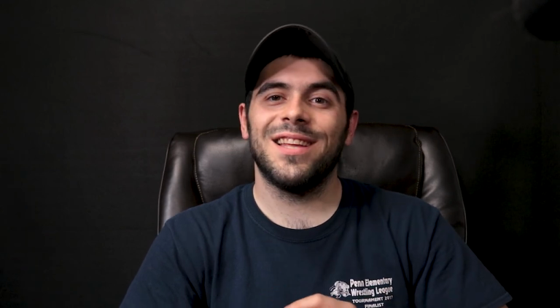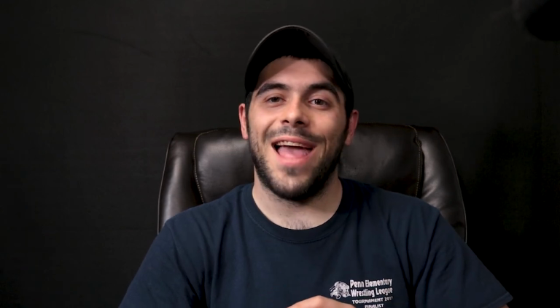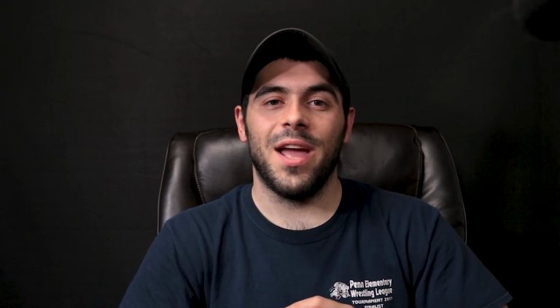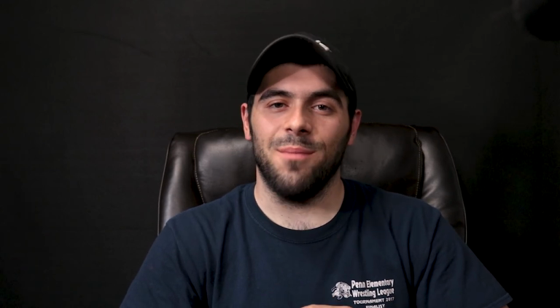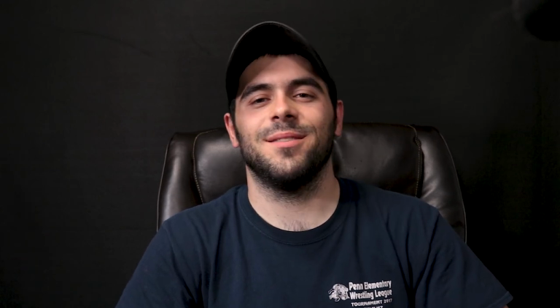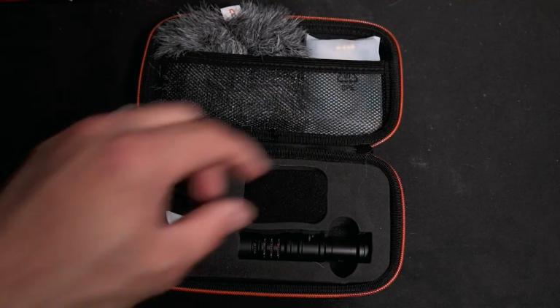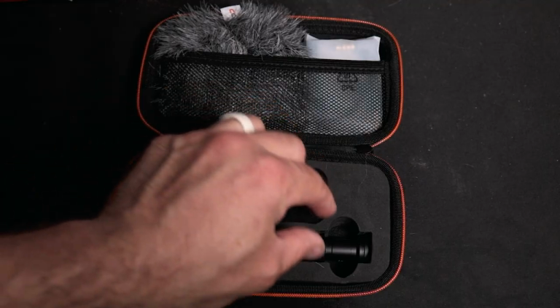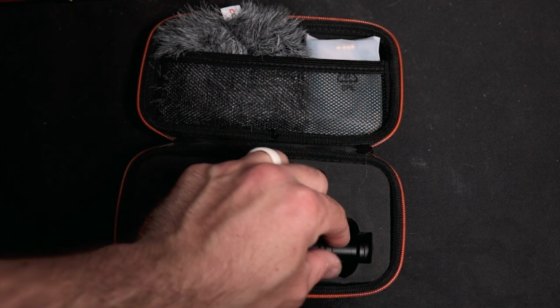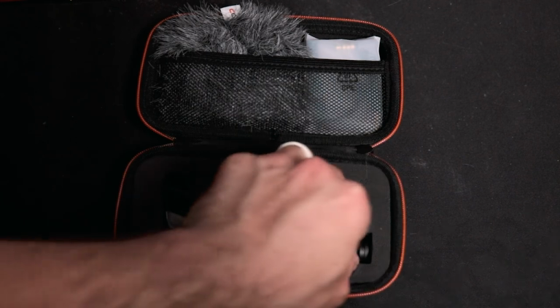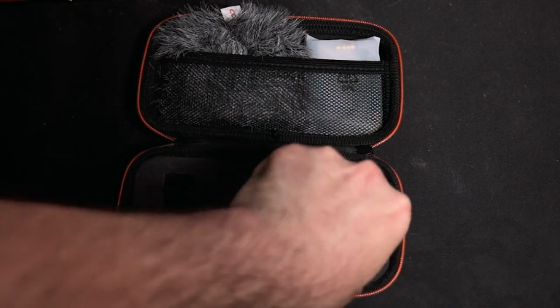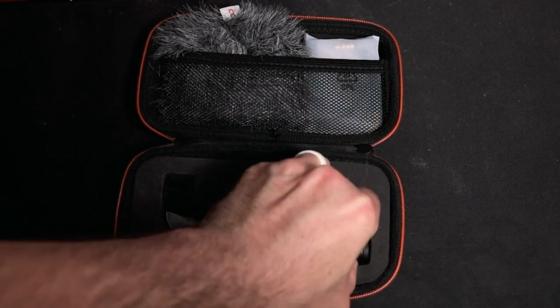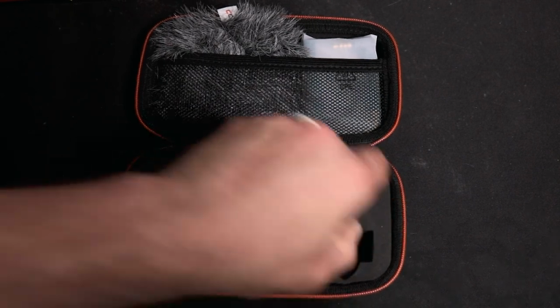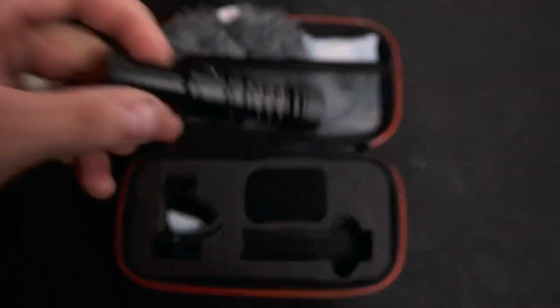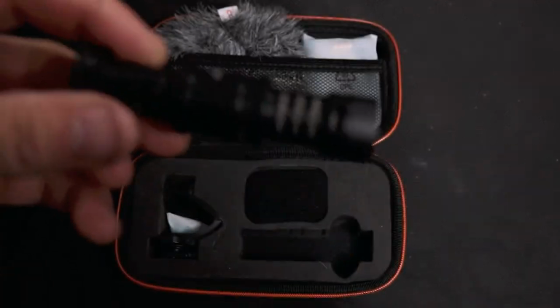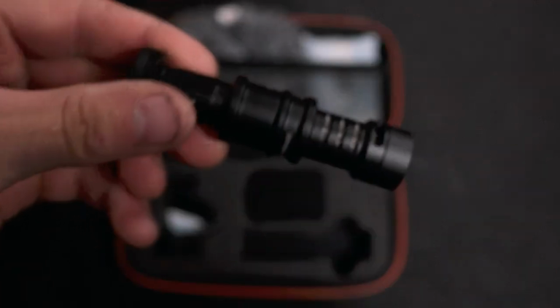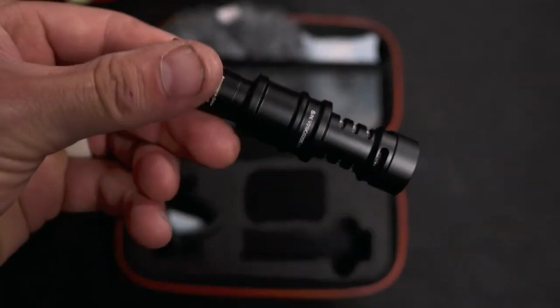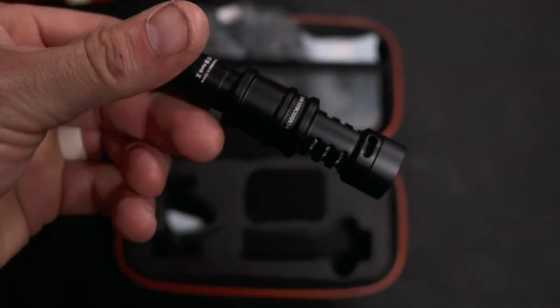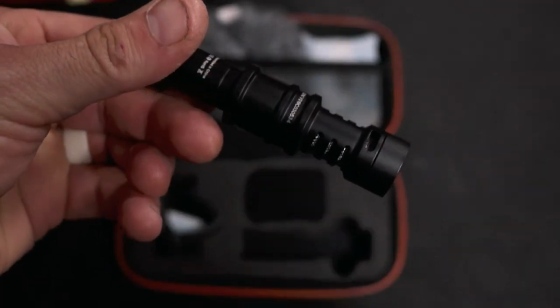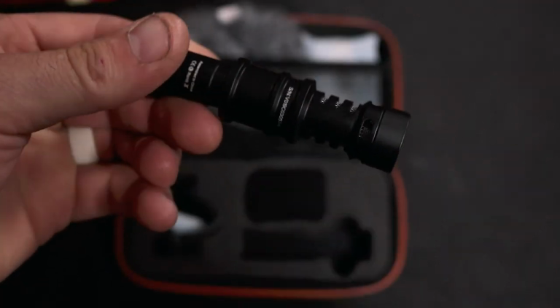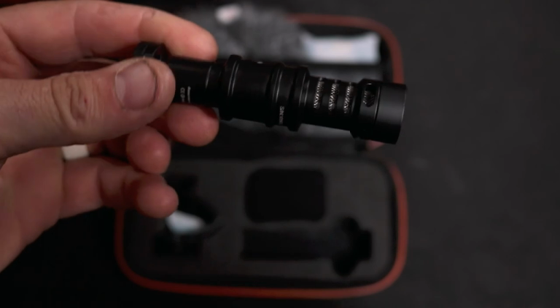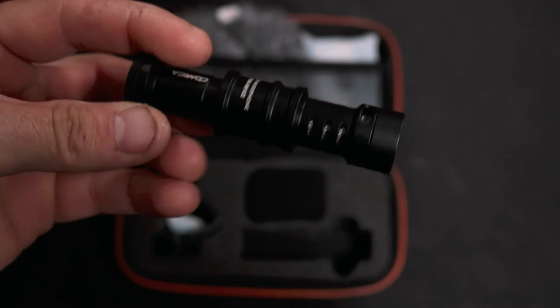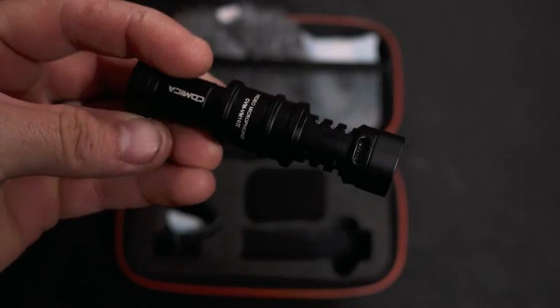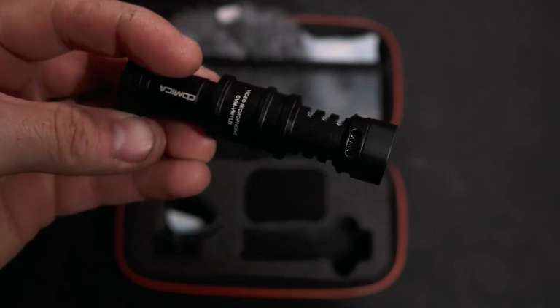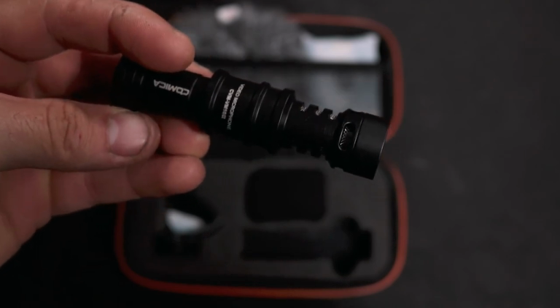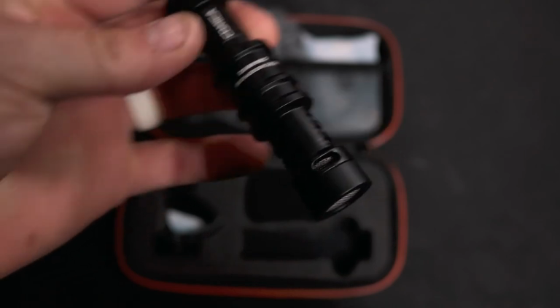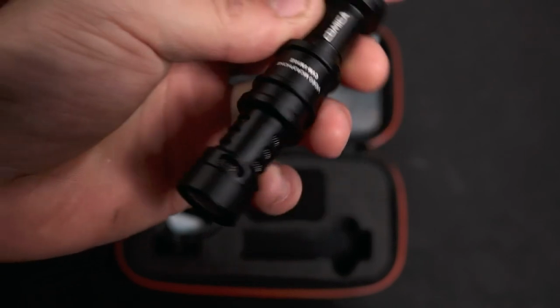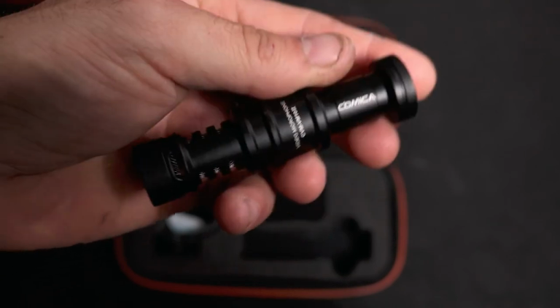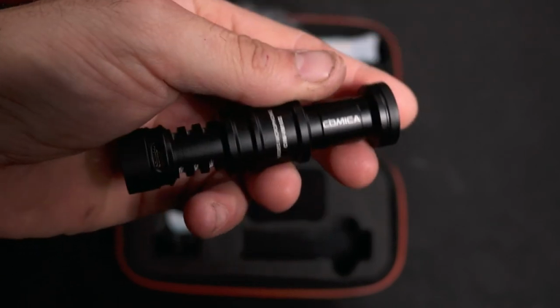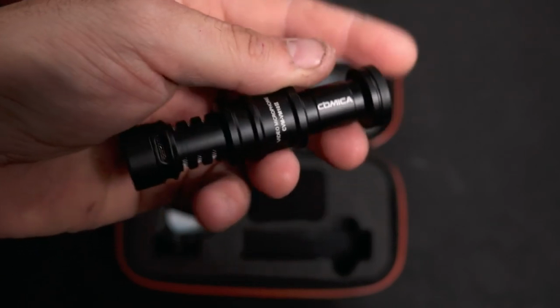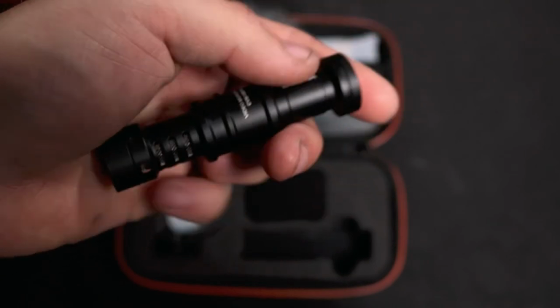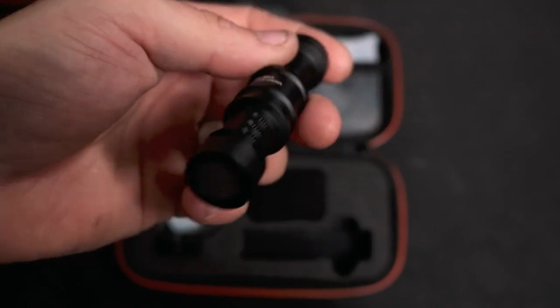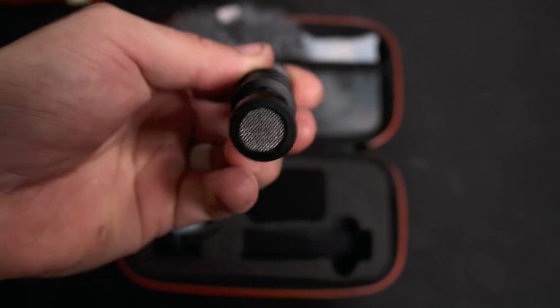So let's take a look at the mic and unbox it. Included is the microphone — it is an all-metal construction and it feels very stout. I am super pleased with how this microphone actually feels; you can tell the quality is there.